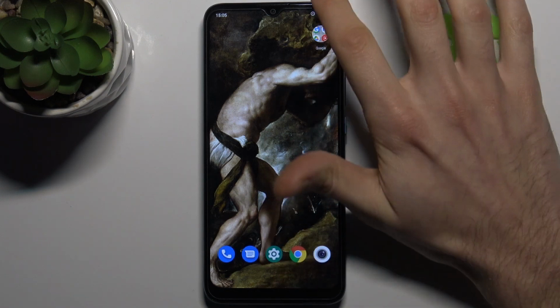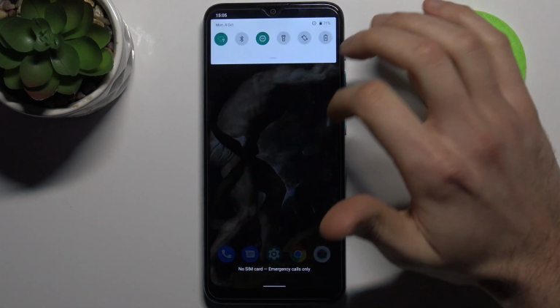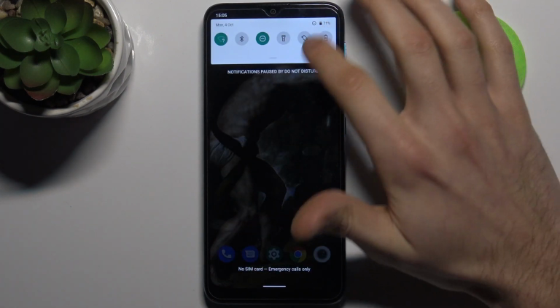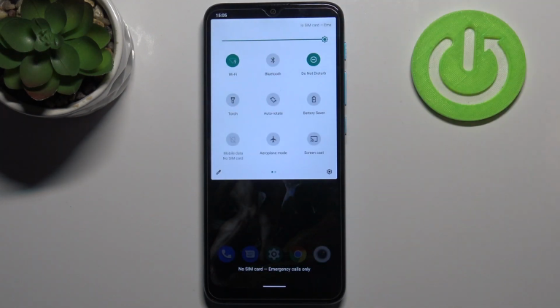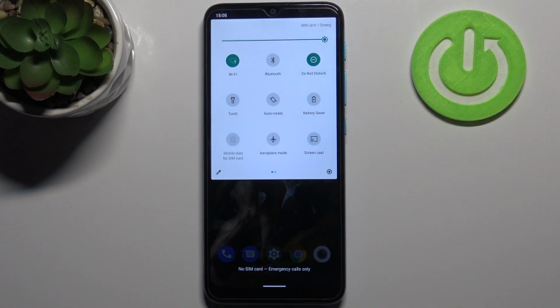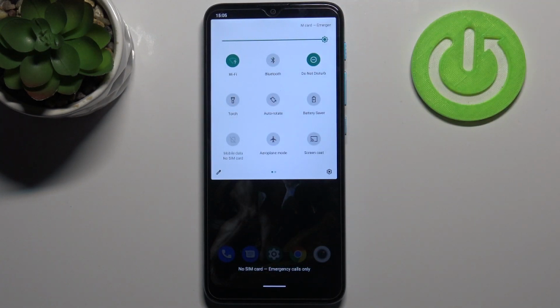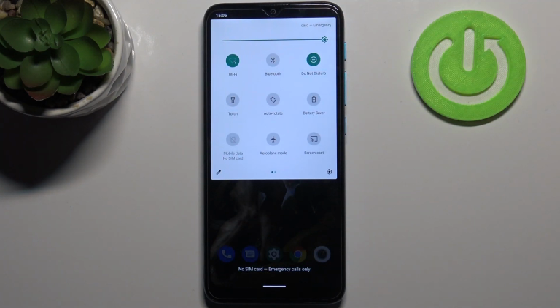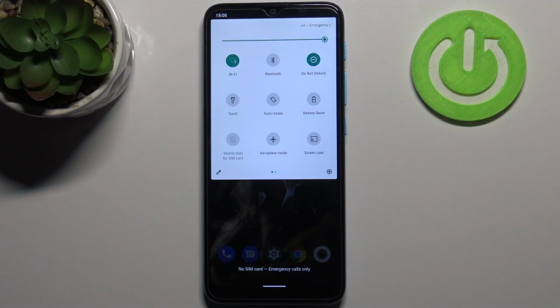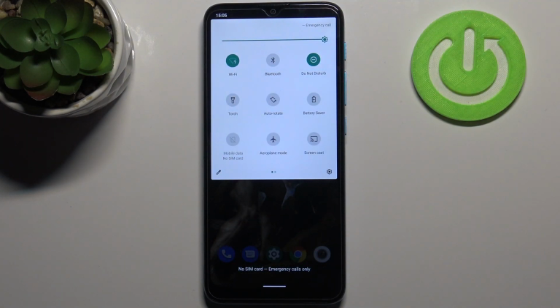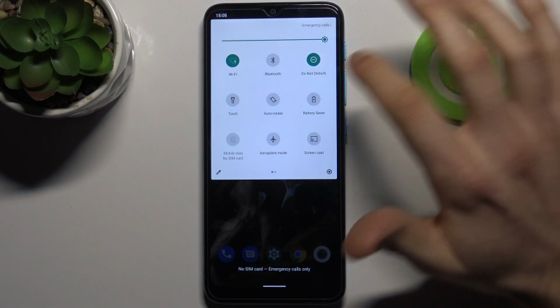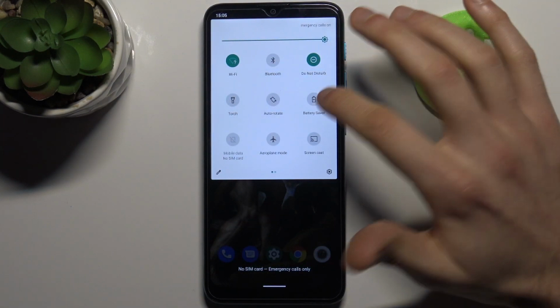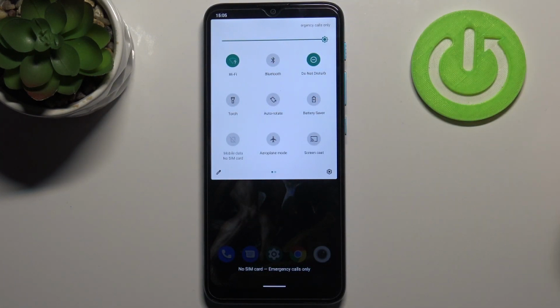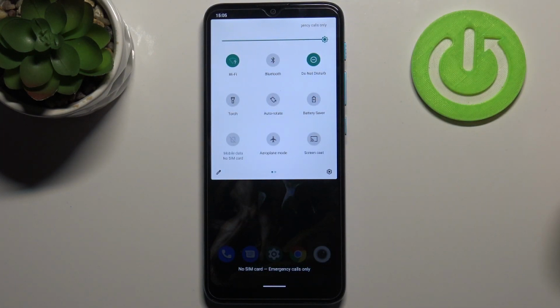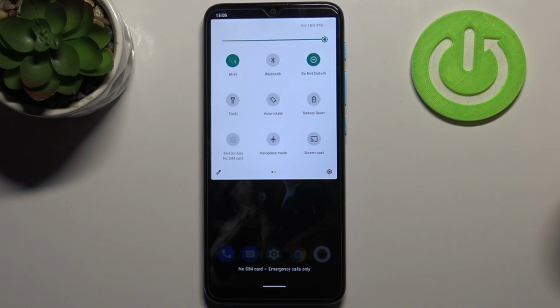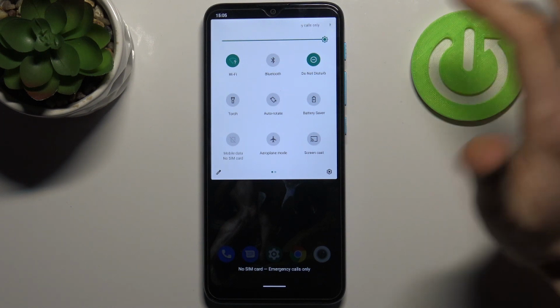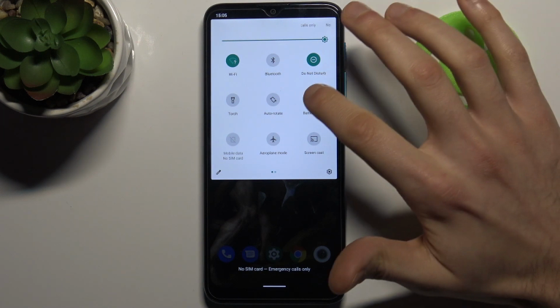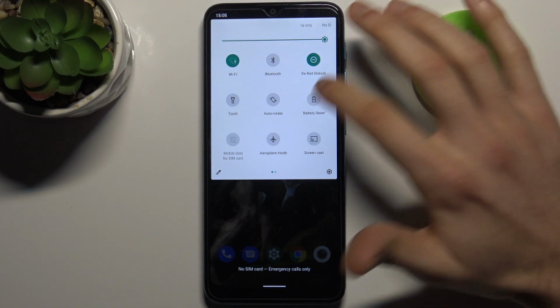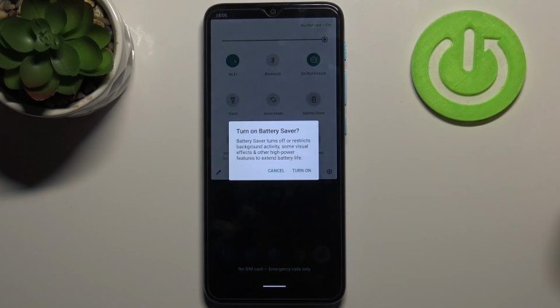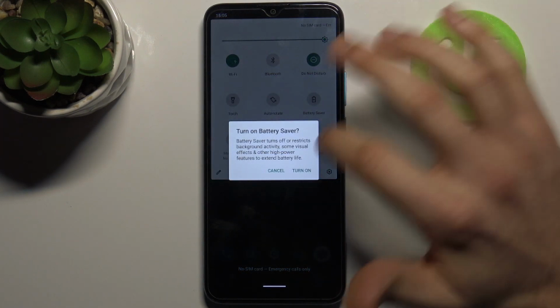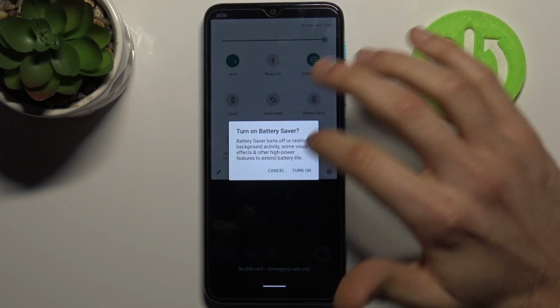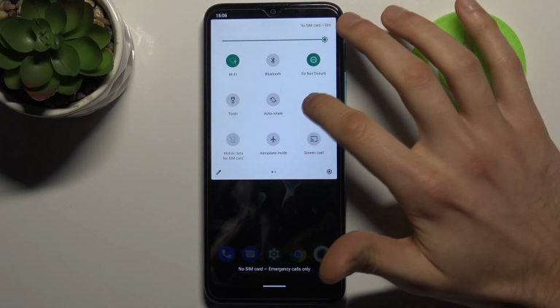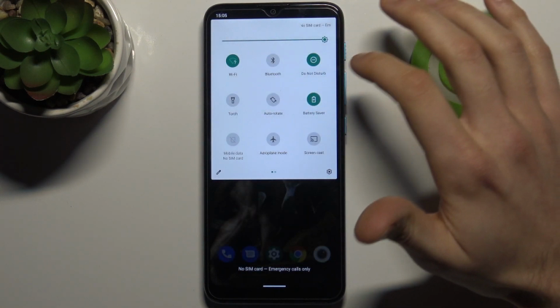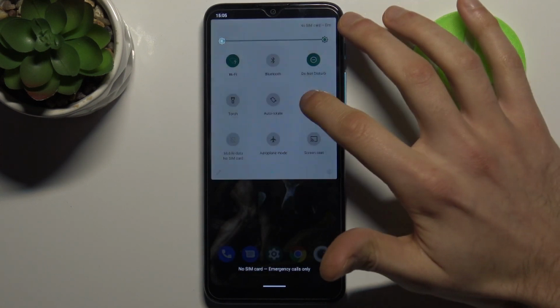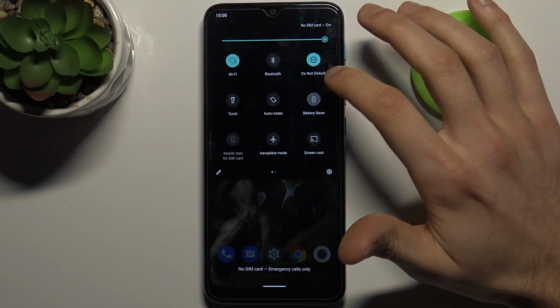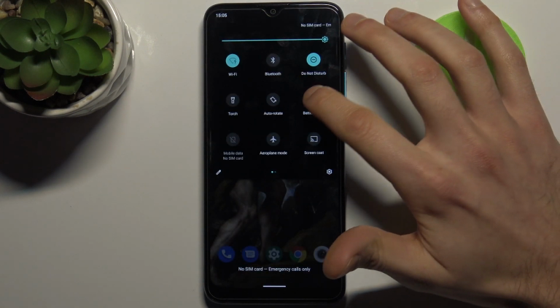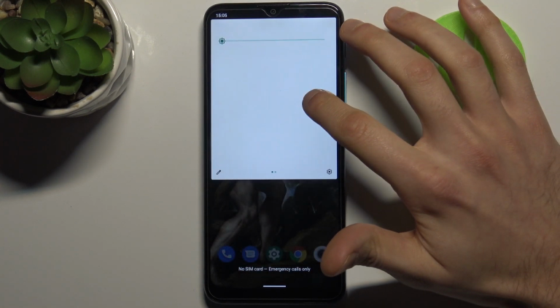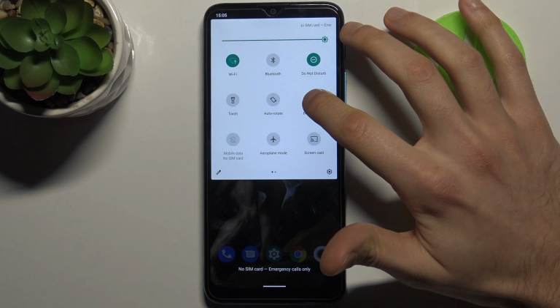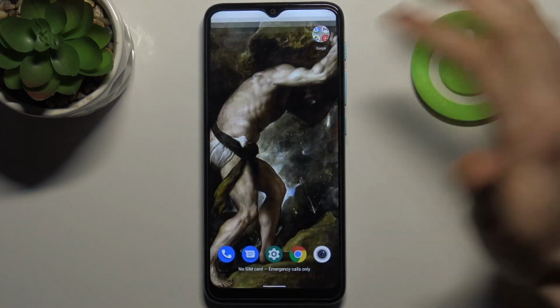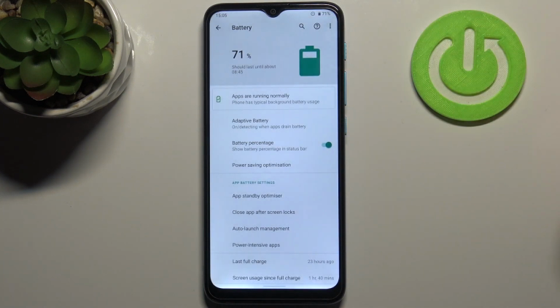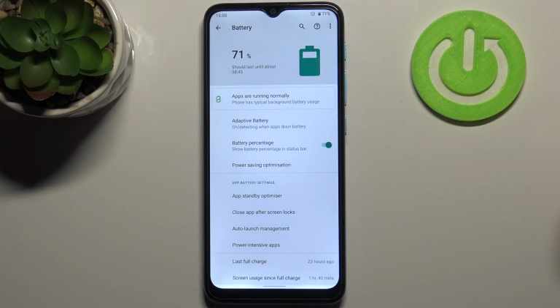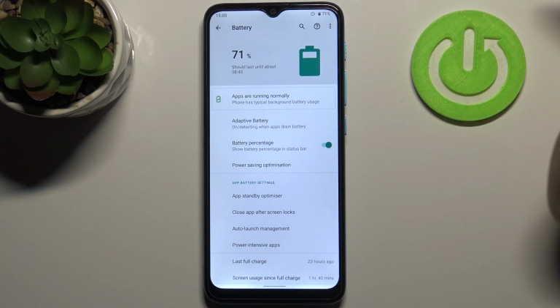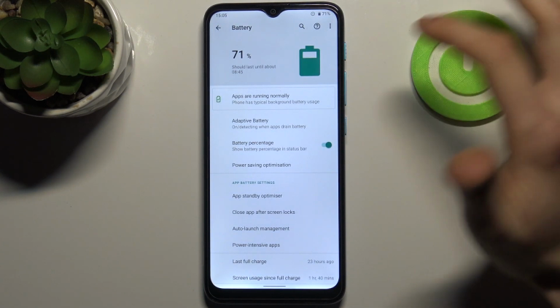Let's go to the upper bar, and here you can find the button Battery Saver. Tap on it once, and you can switch this mode. By holding a finger, you can access some of its settings.